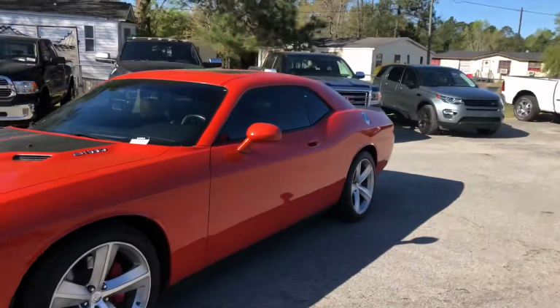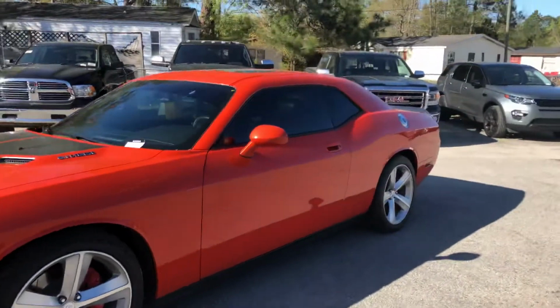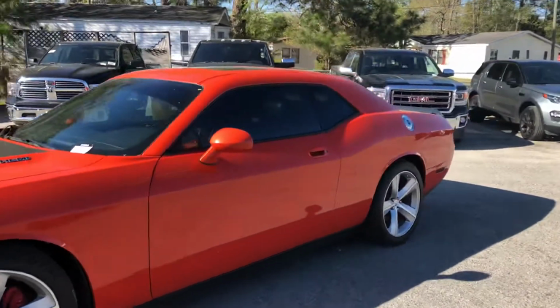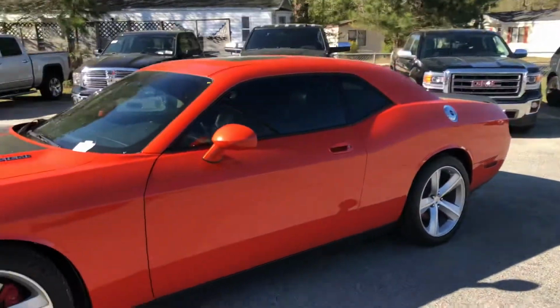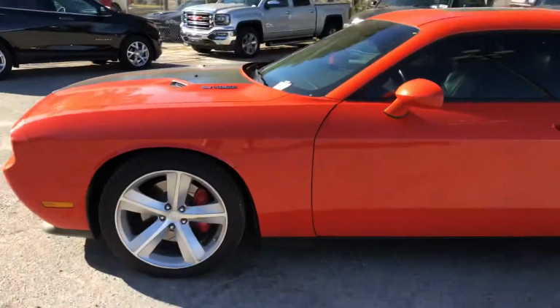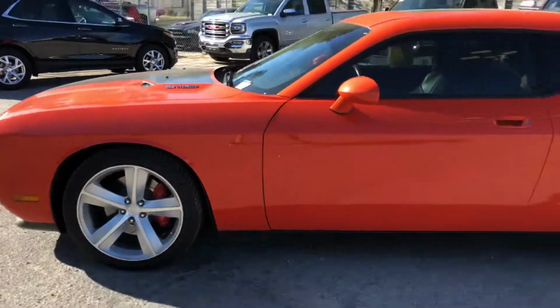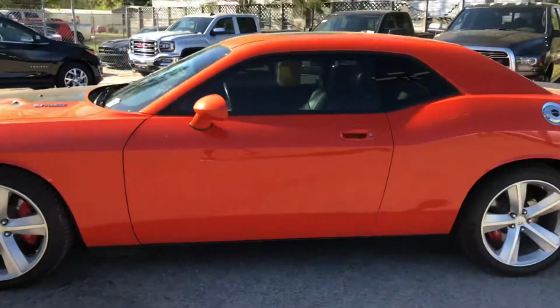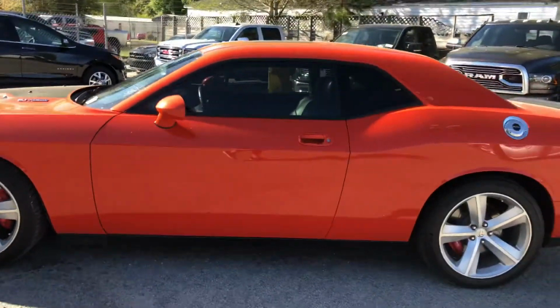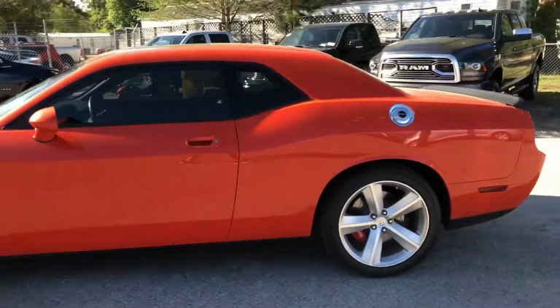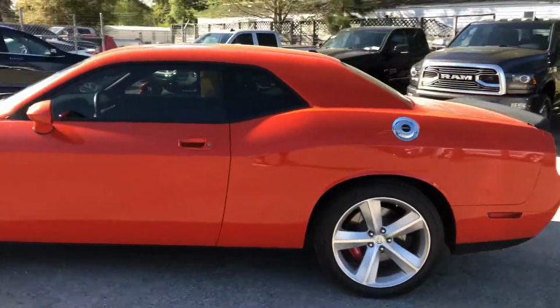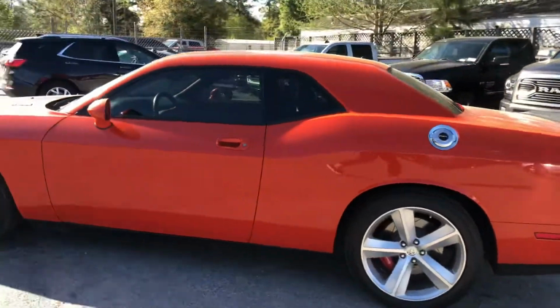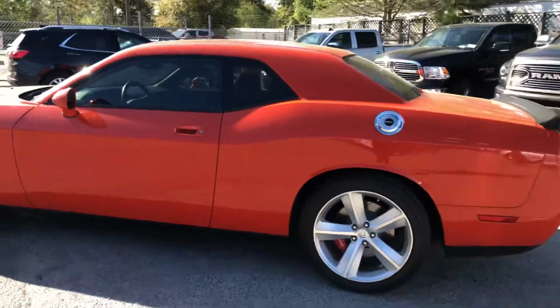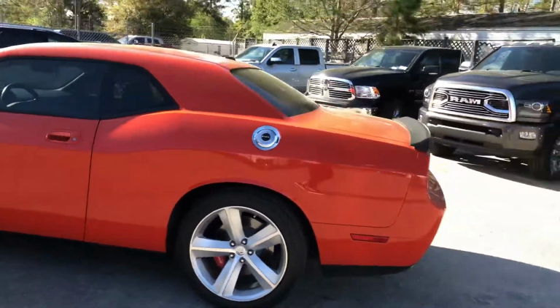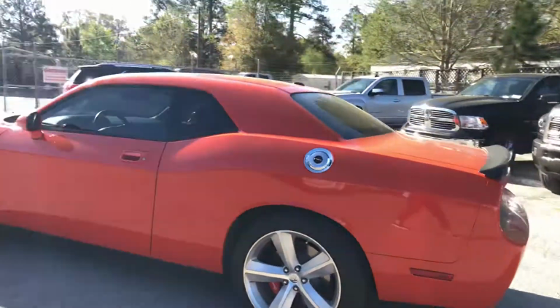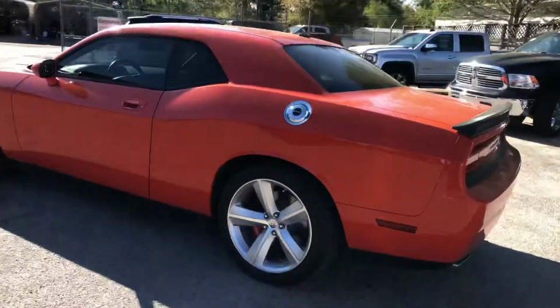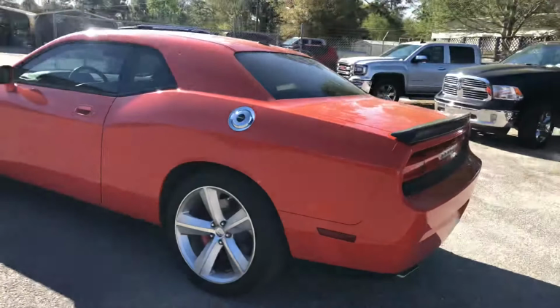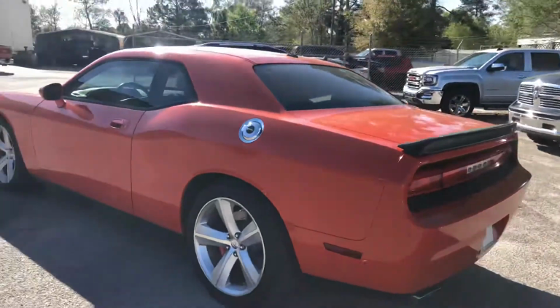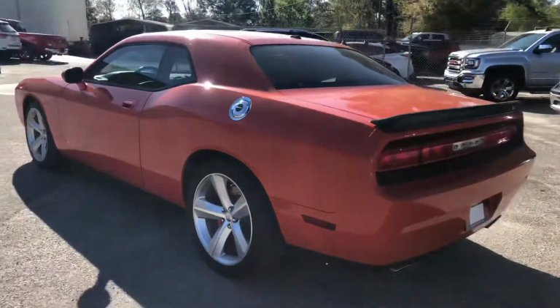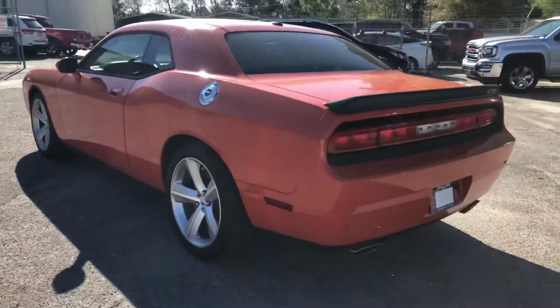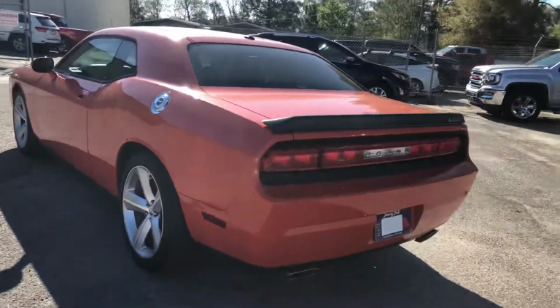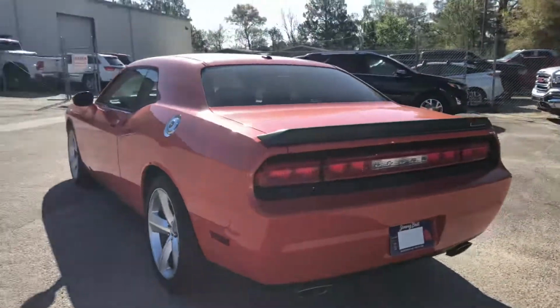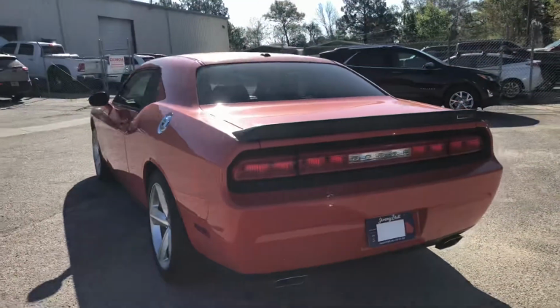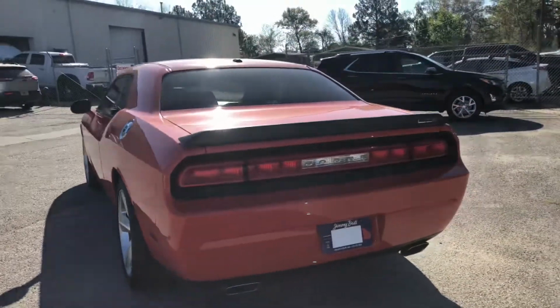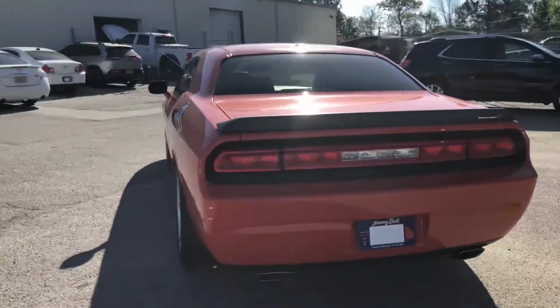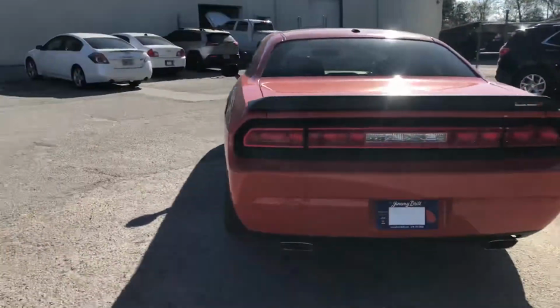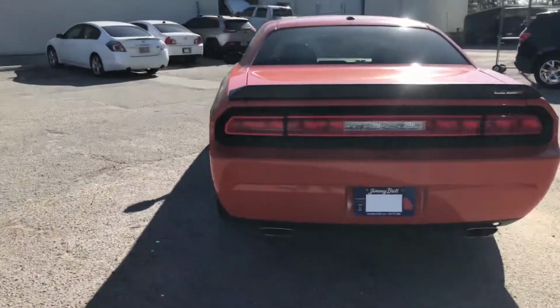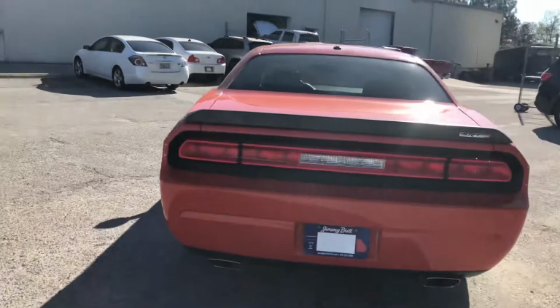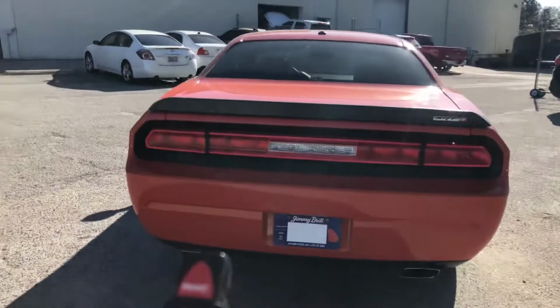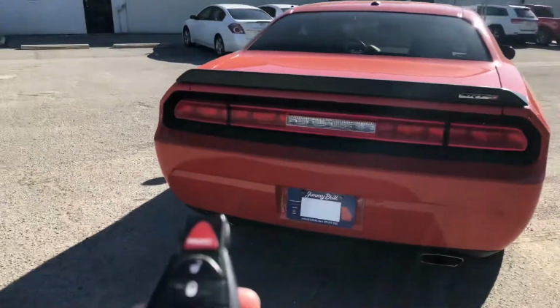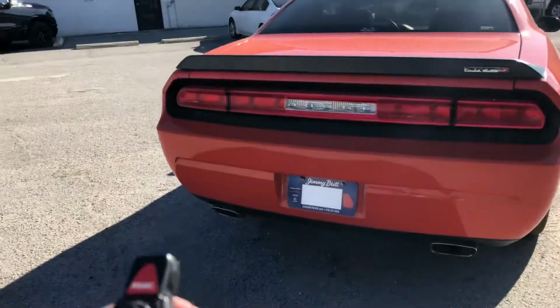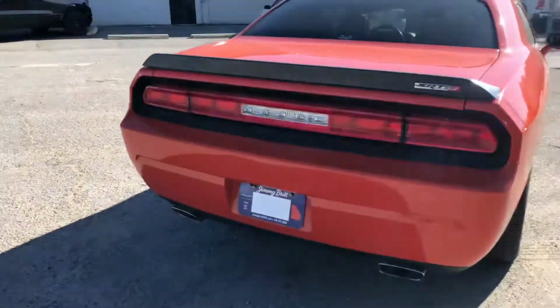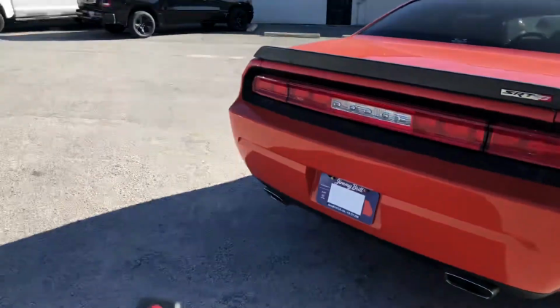I'll come around here to the side, let you get a good look at it. It's in really good condition, and this was actually traded in by our IT guy — the person who comes and takes care of all of our phones and internet. He is the one that traded this in, so it was a local trade-in.